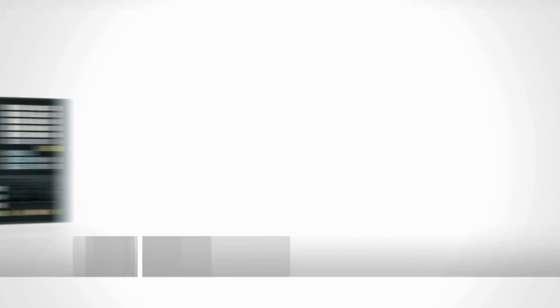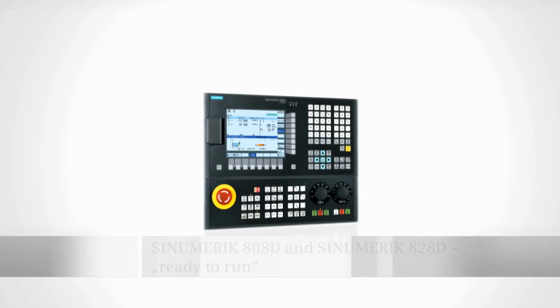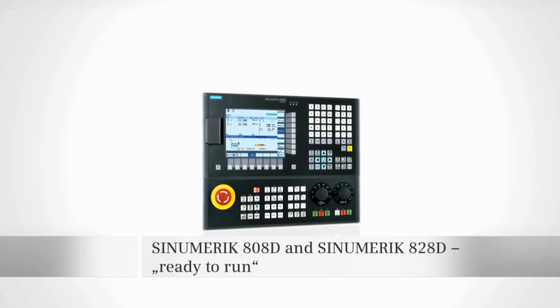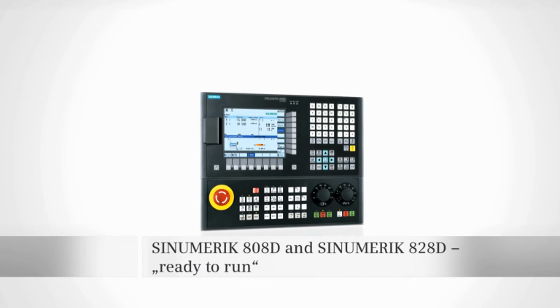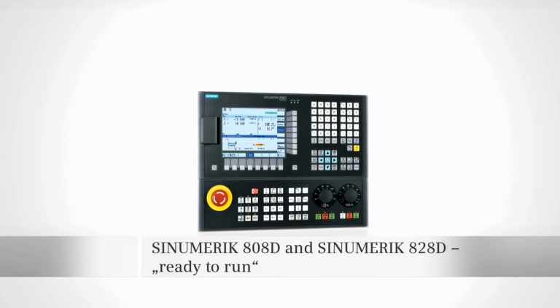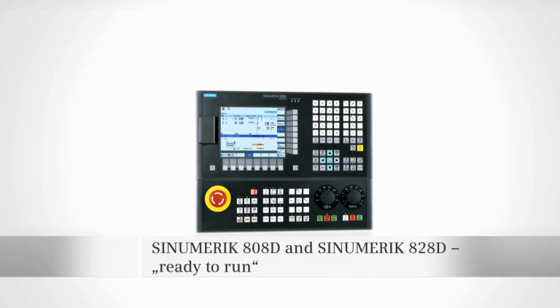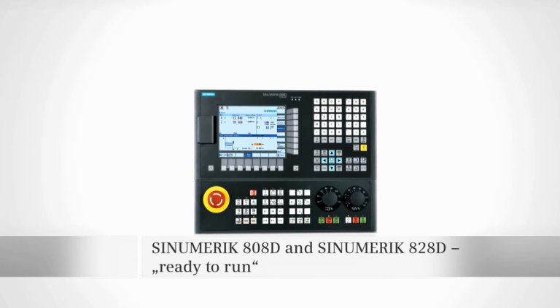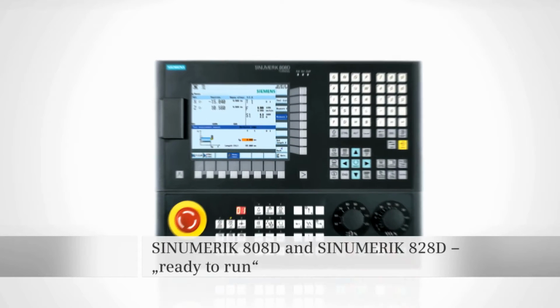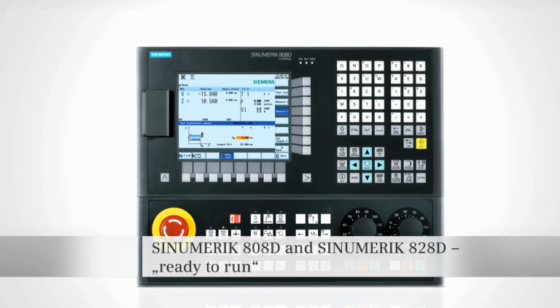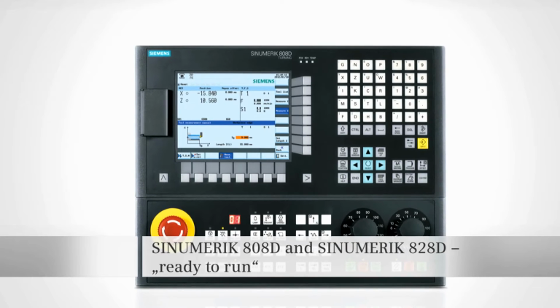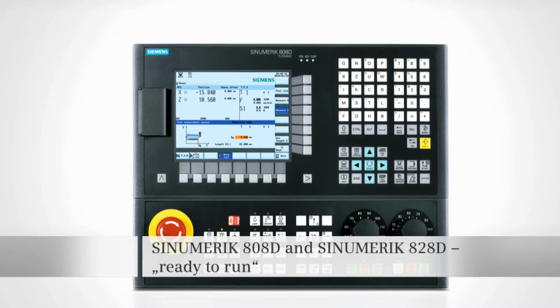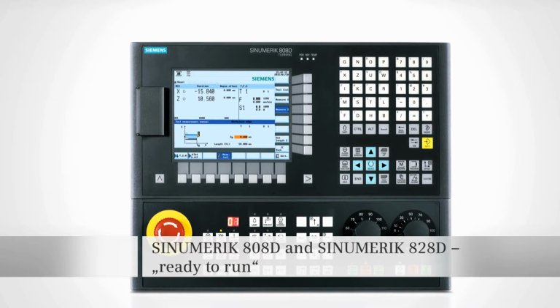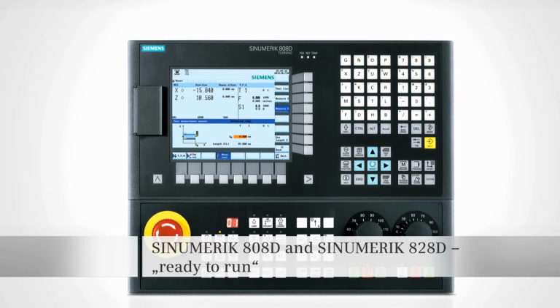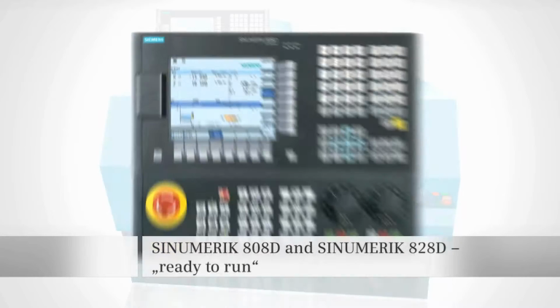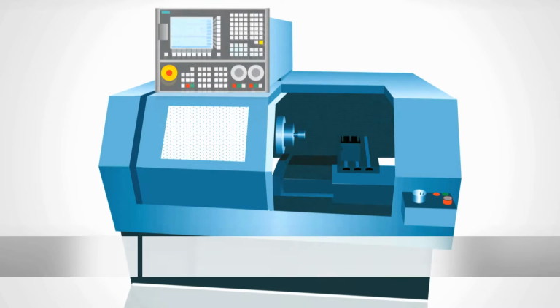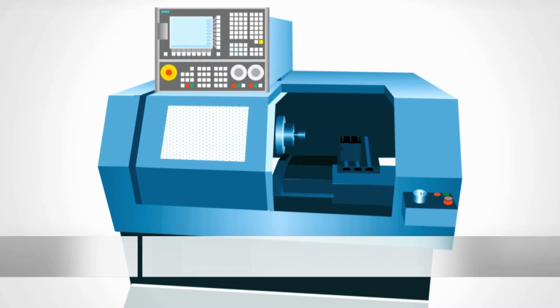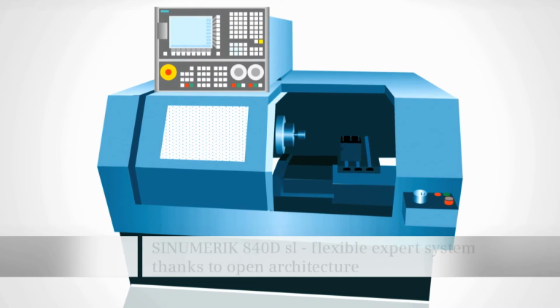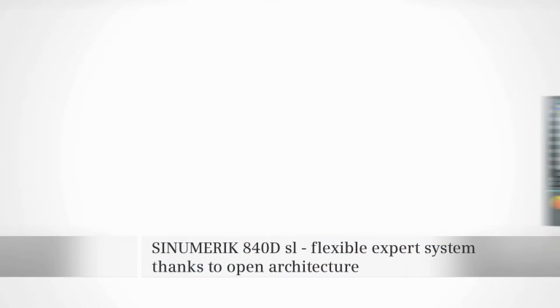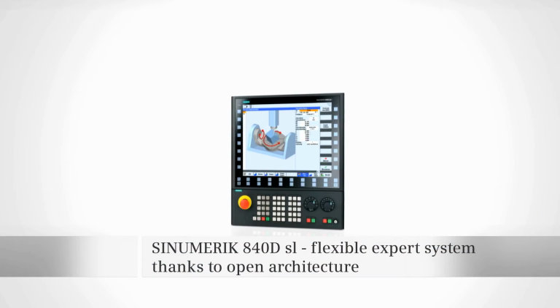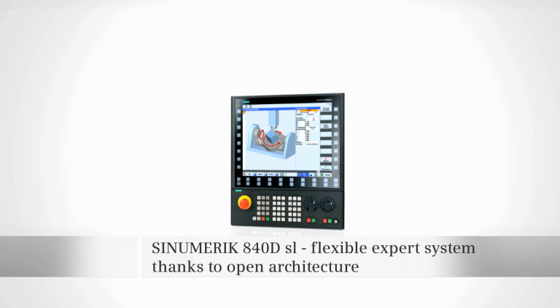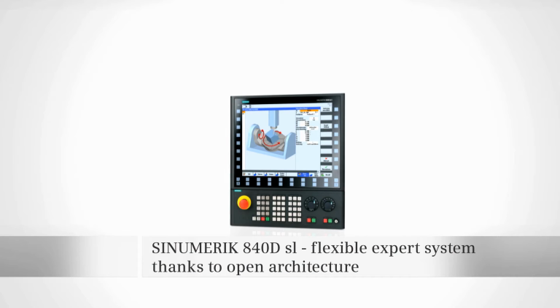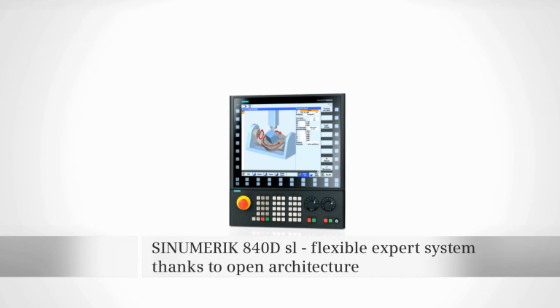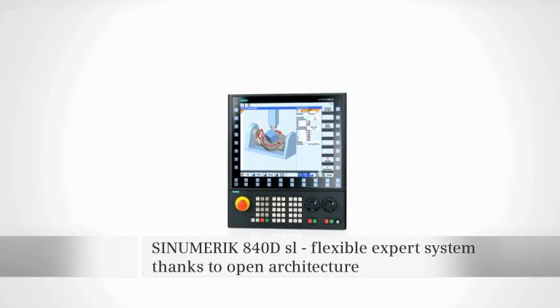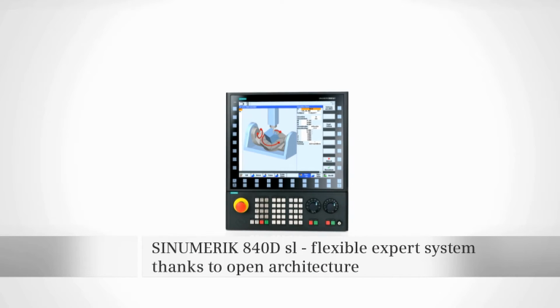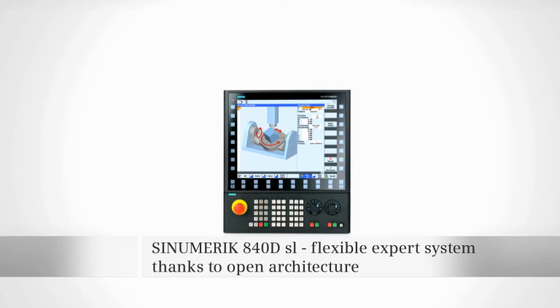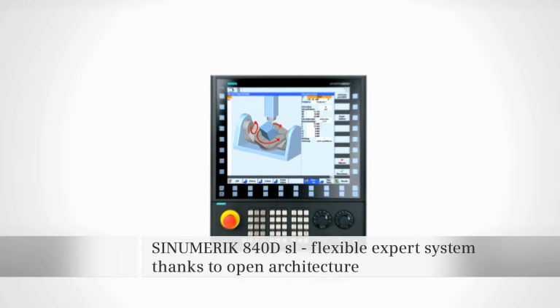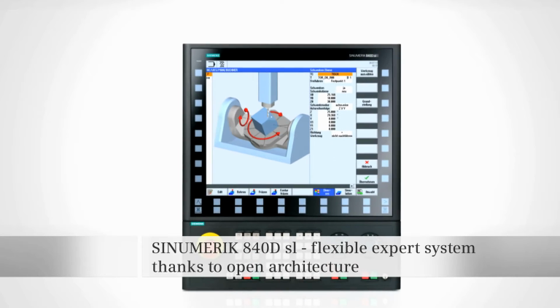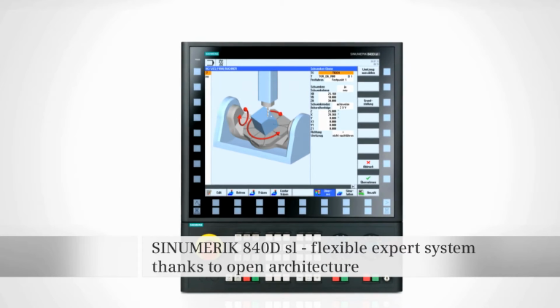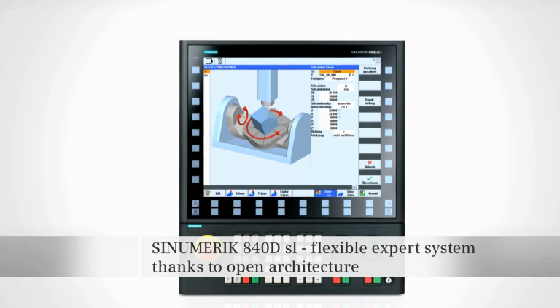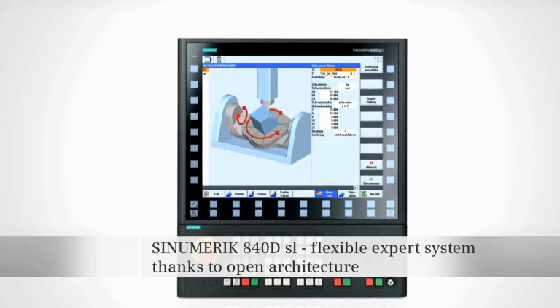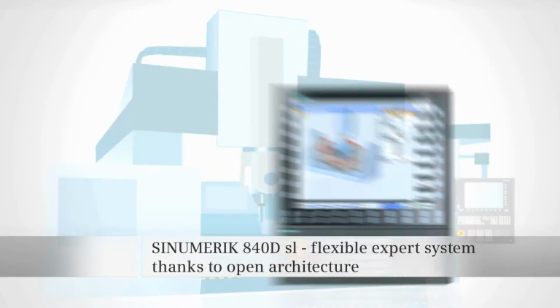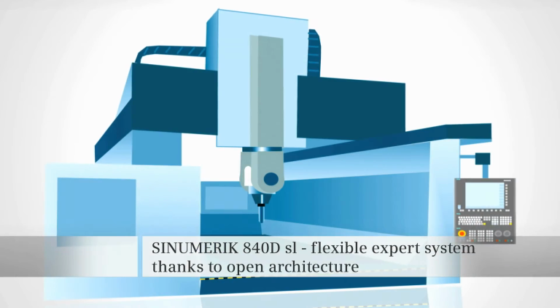Ready to run or flexible expert system — Sinumerik offers solutions for entry-level machines with a low degree of engineering, and also an open architecture platform unique in the market for technological innovation in the machine tool market.